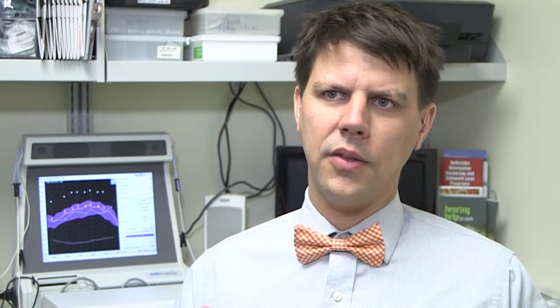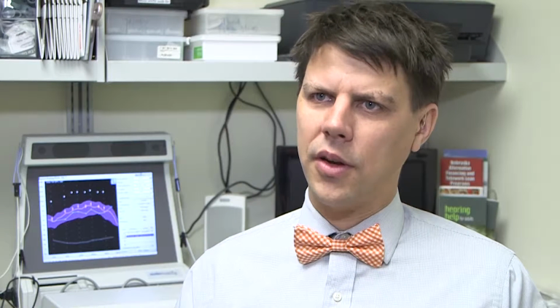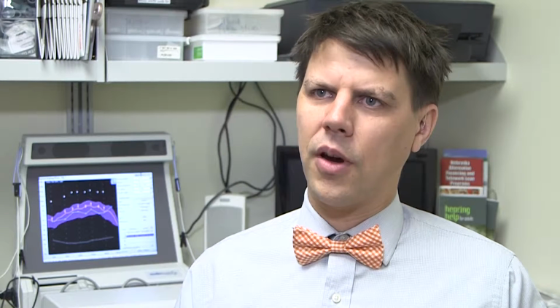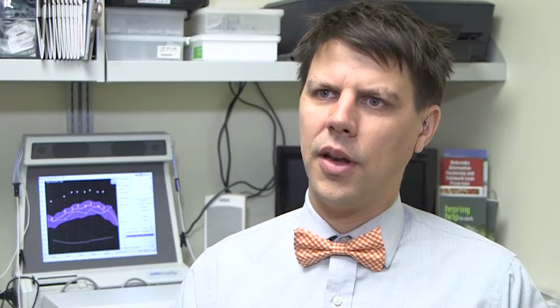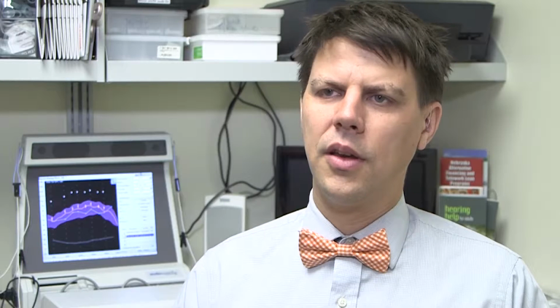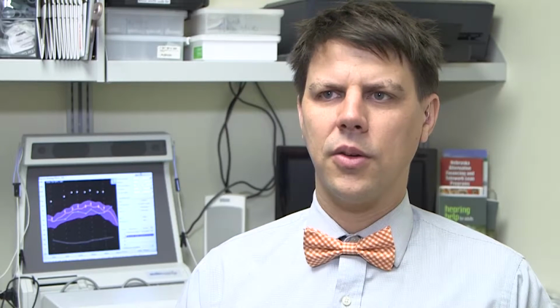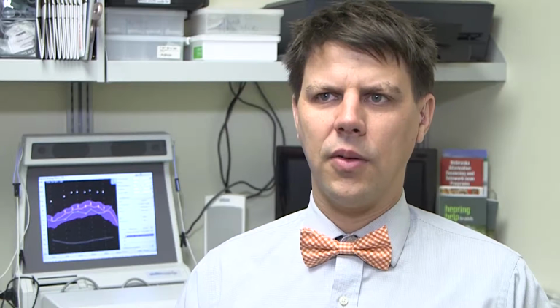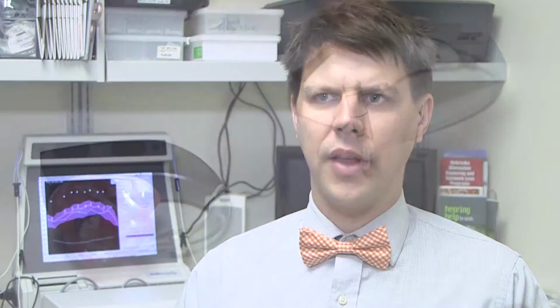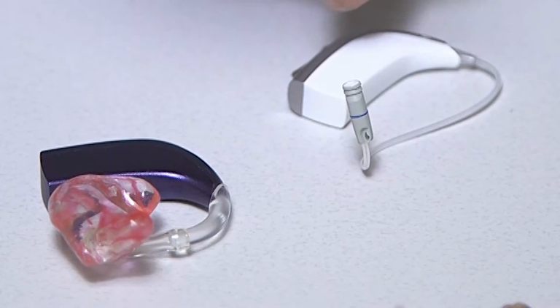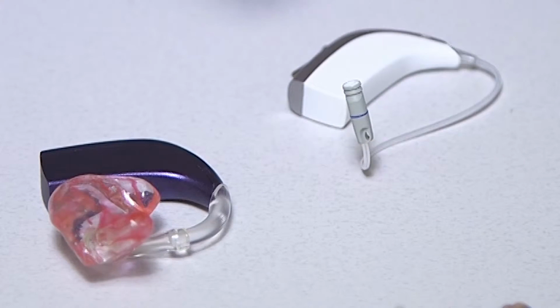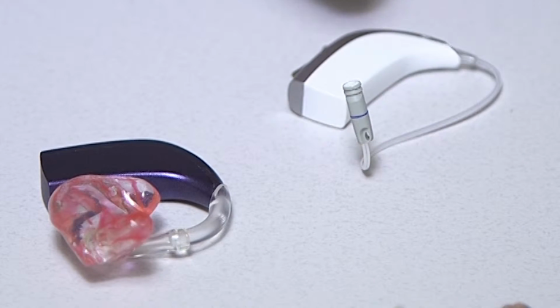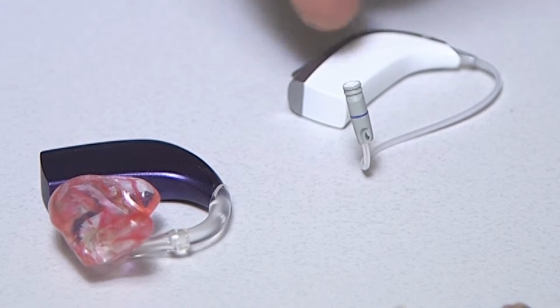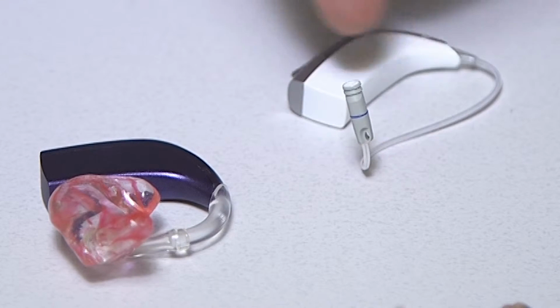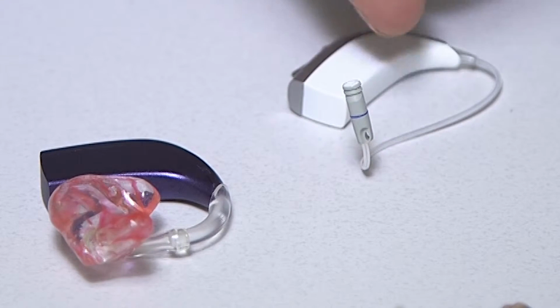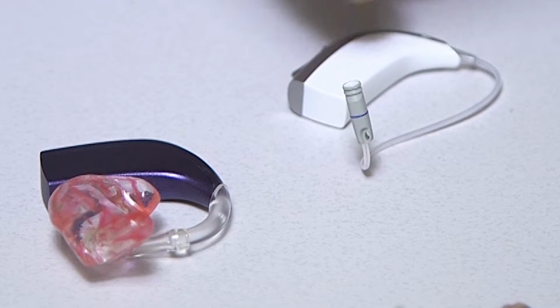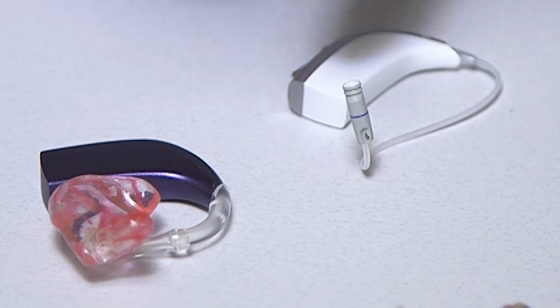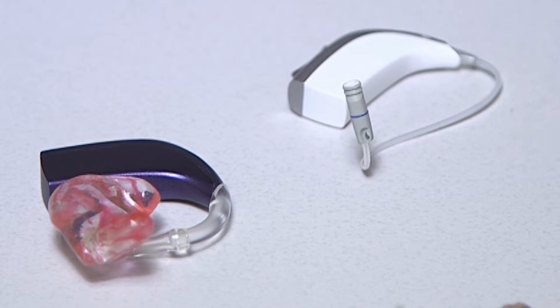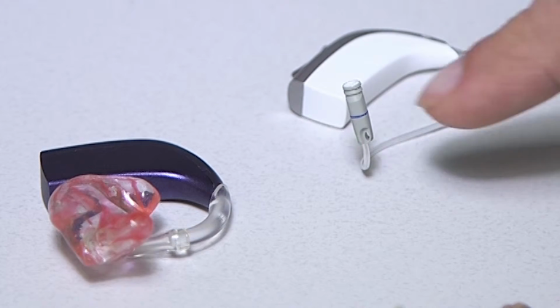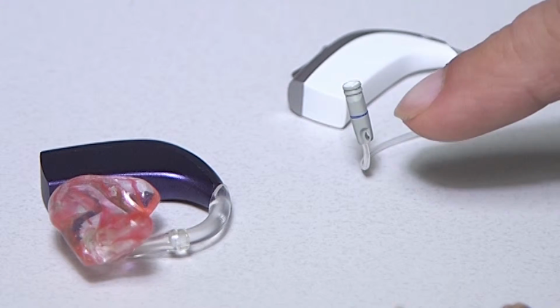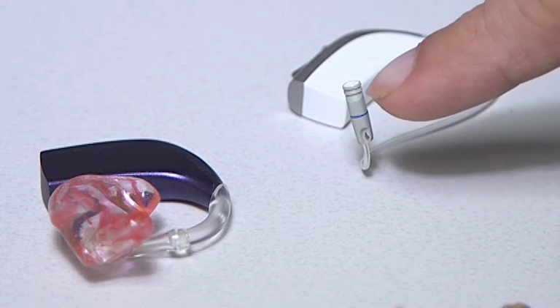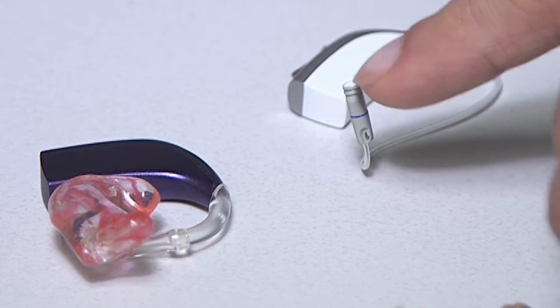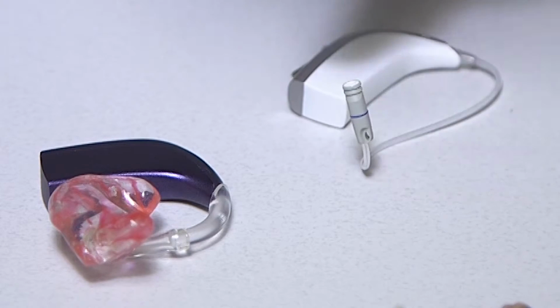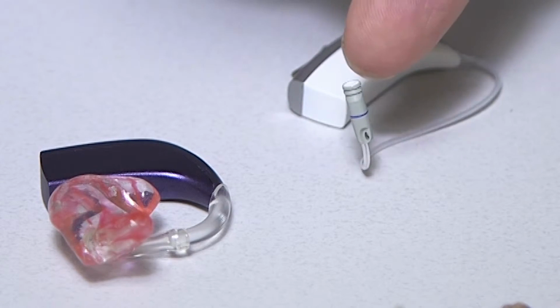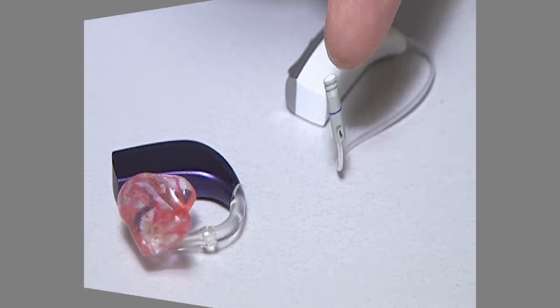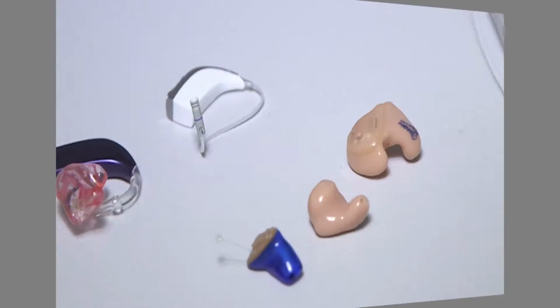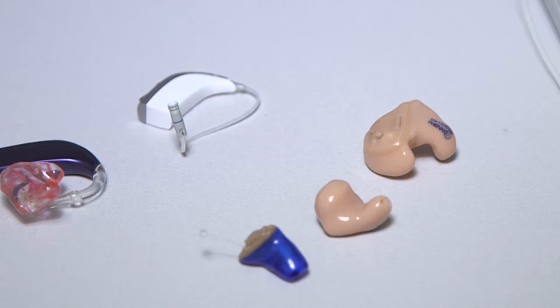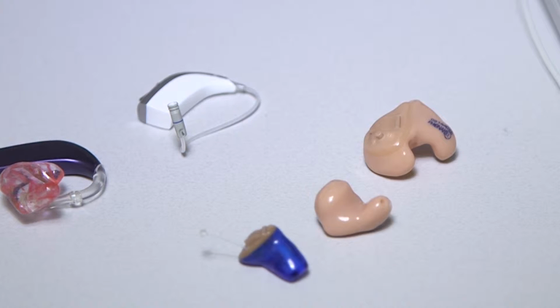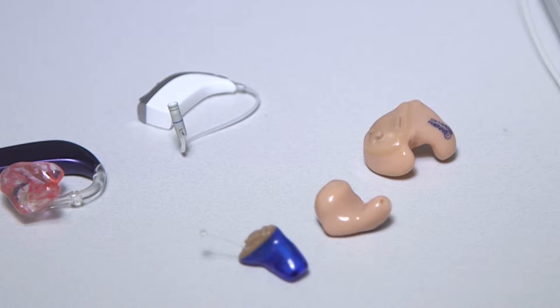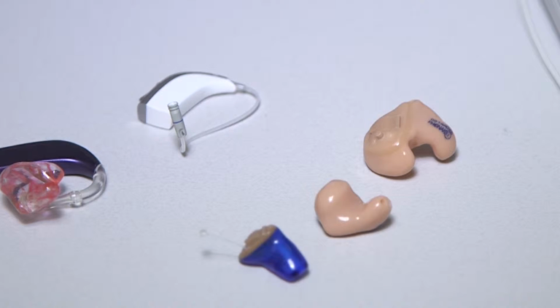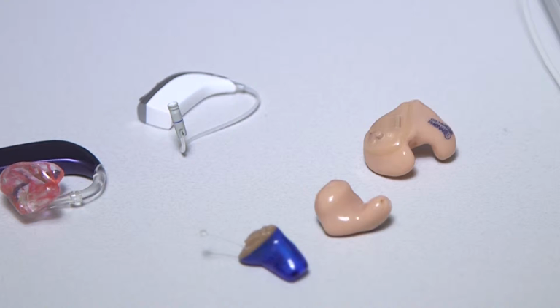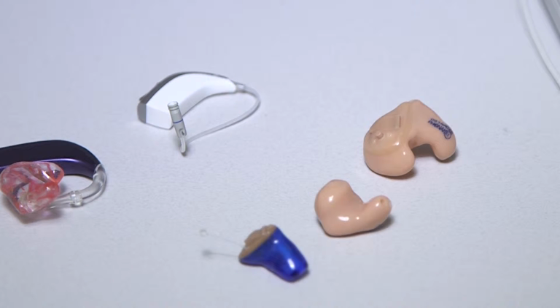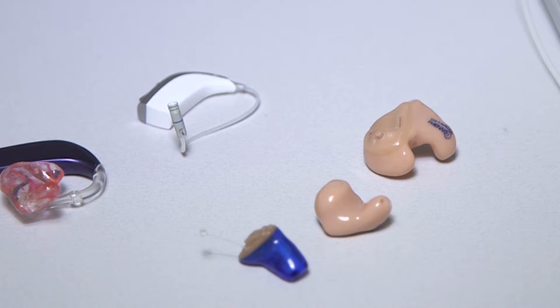Sizes differ across hearing aids. We've got ones that rest up on top of the ear, and then for those ones you've got something that goes down into the ear so that you can route the sound into the ear. We also have smaller ones that go actually into the ear canal.